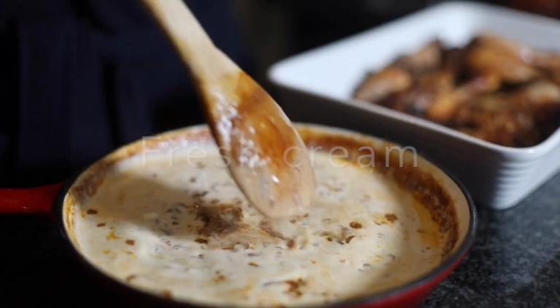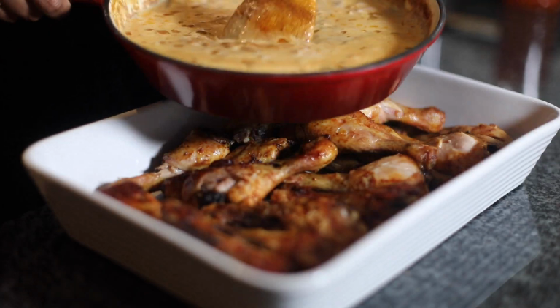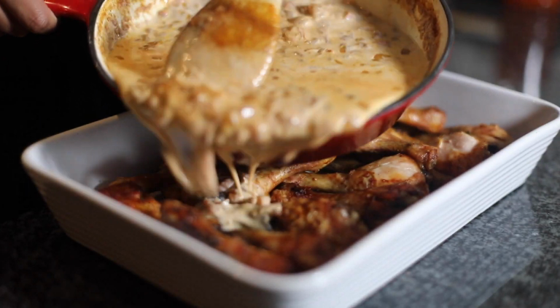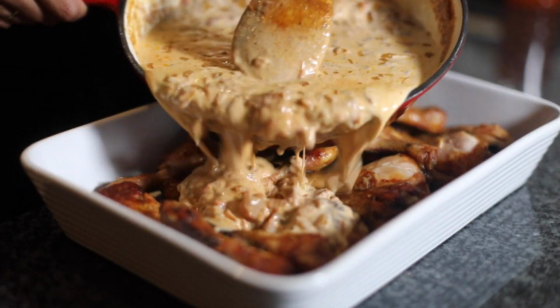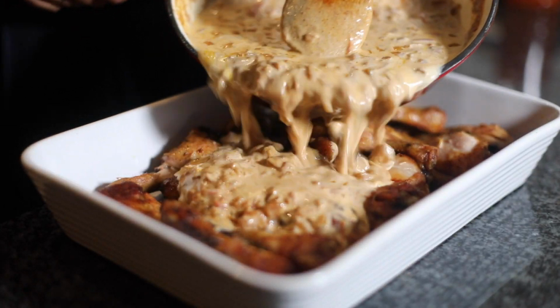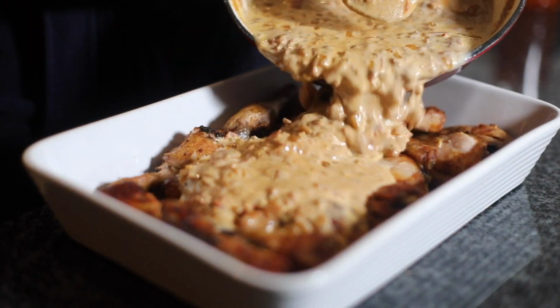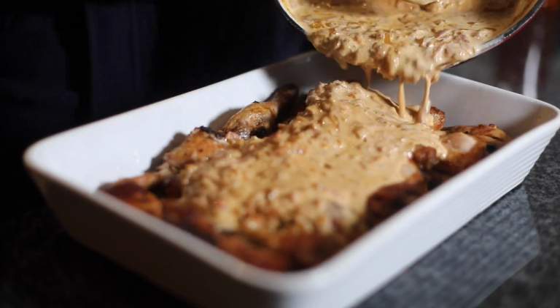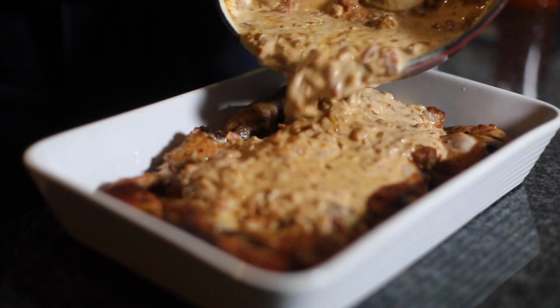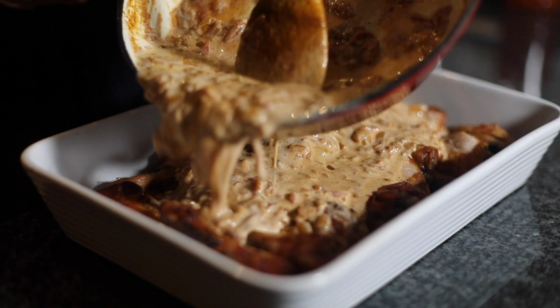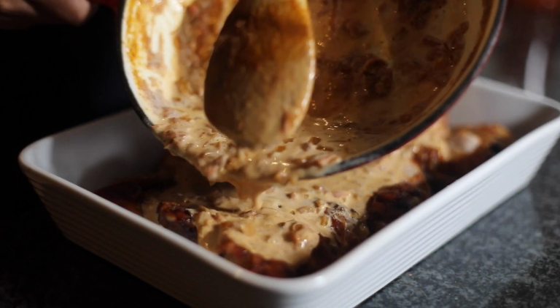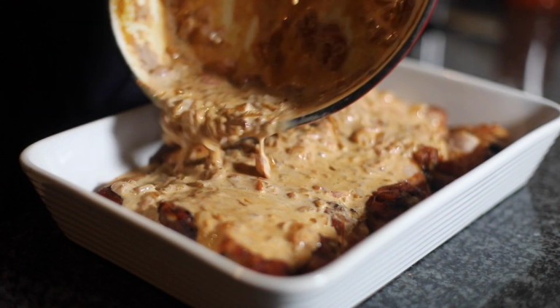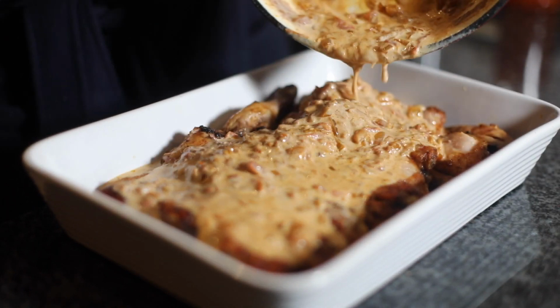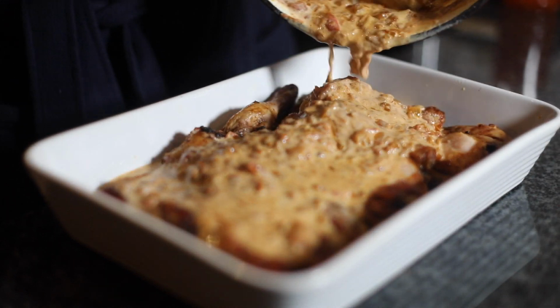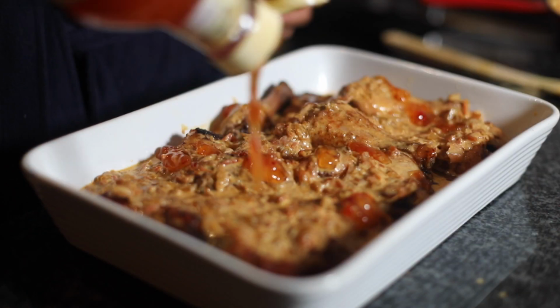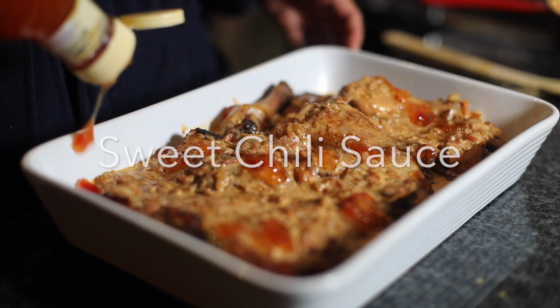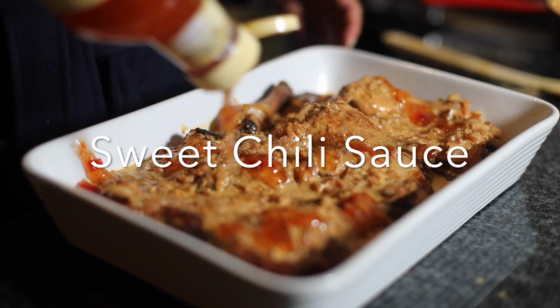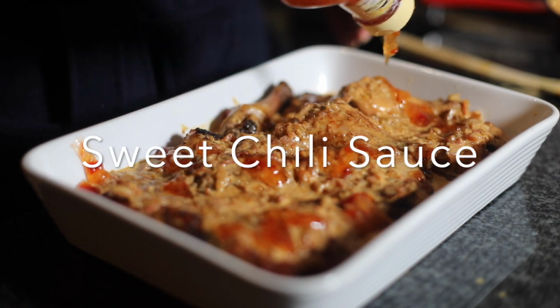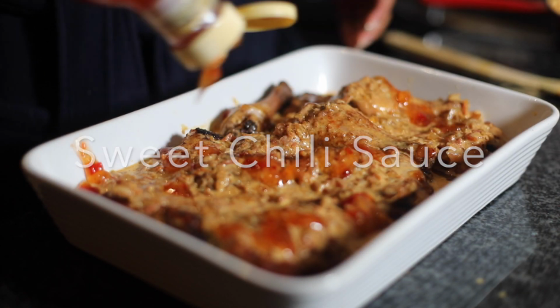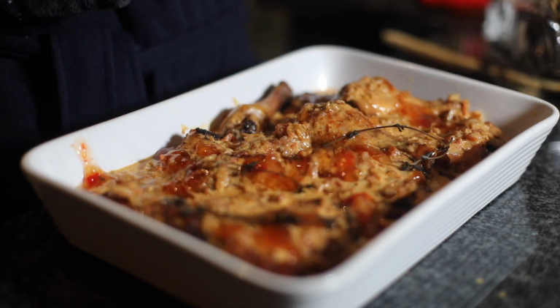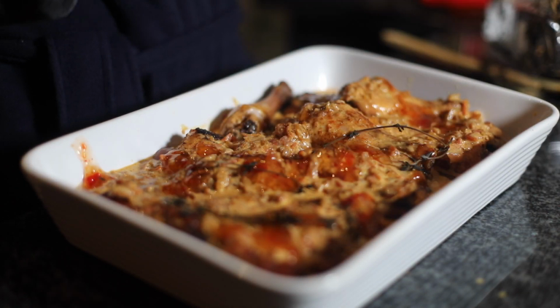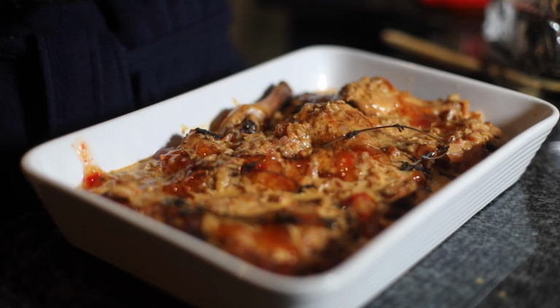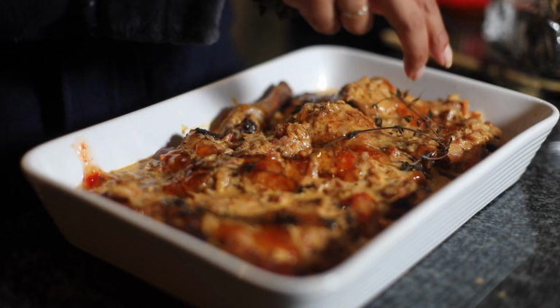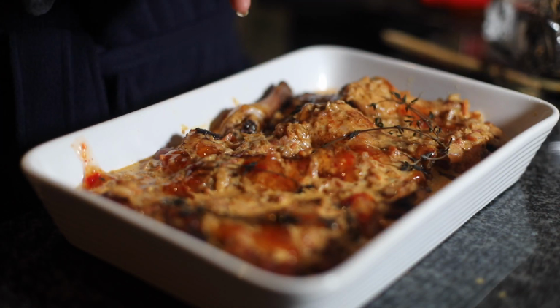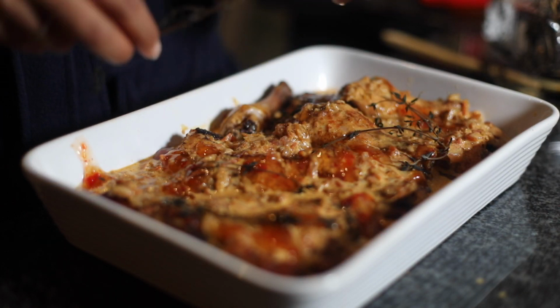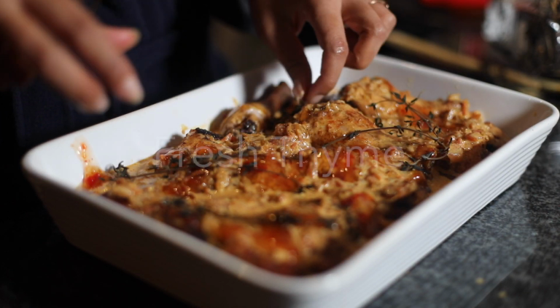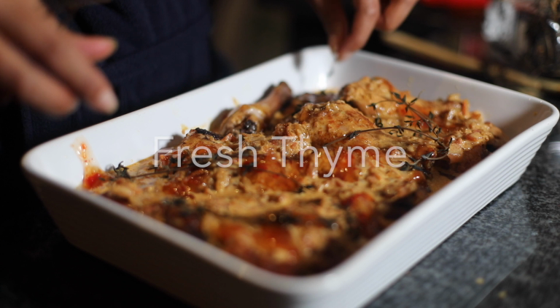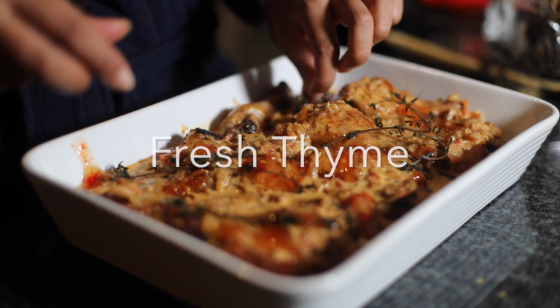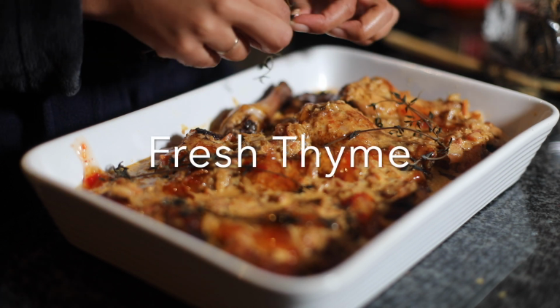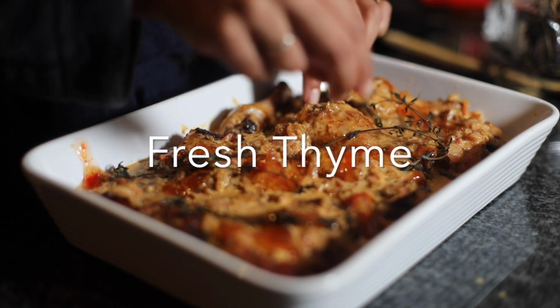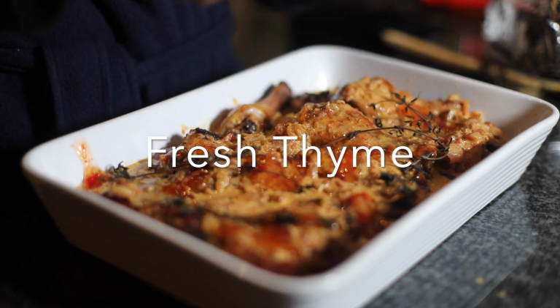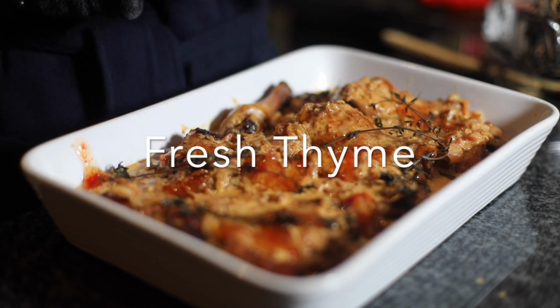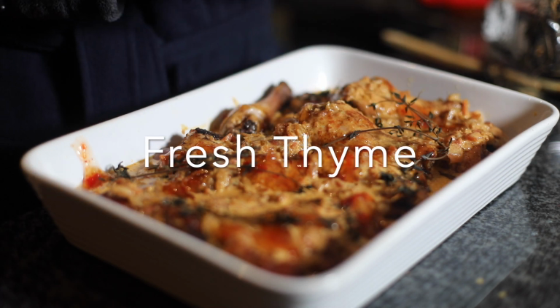Then add some cream. Drizzle that all over your grilled chicken. Put some sweet chili. Add some thyme. Just like that.